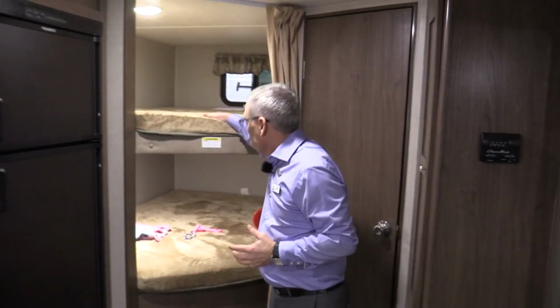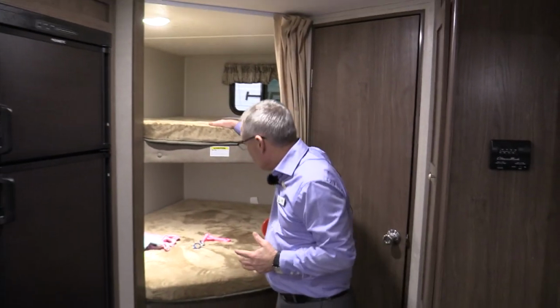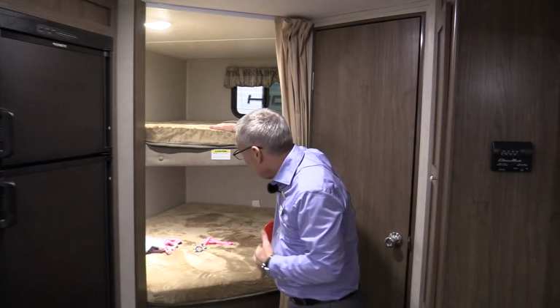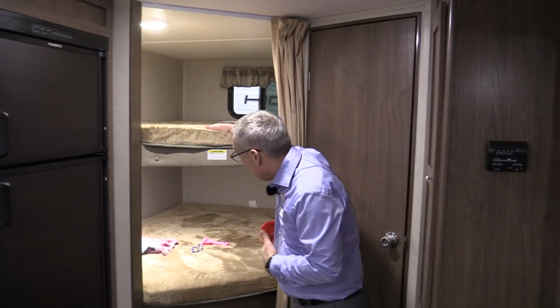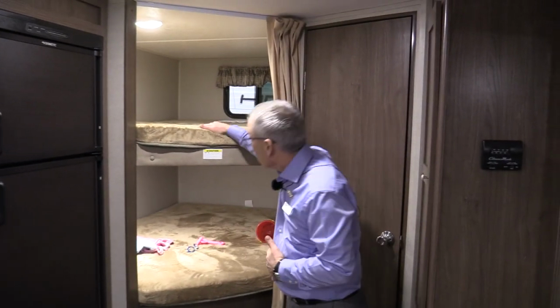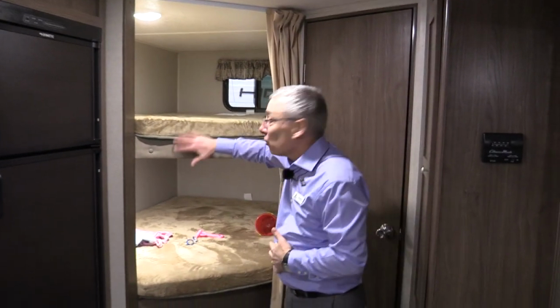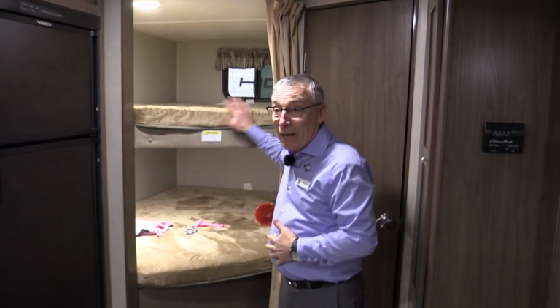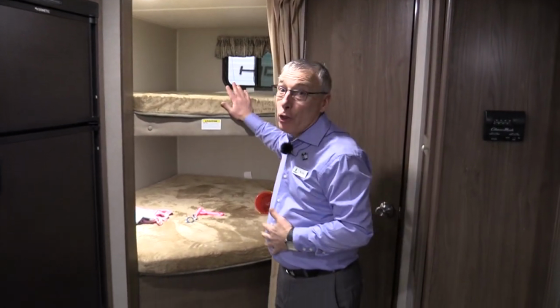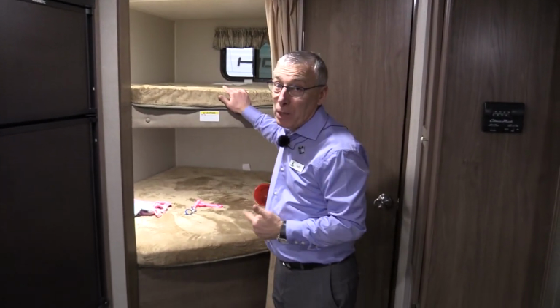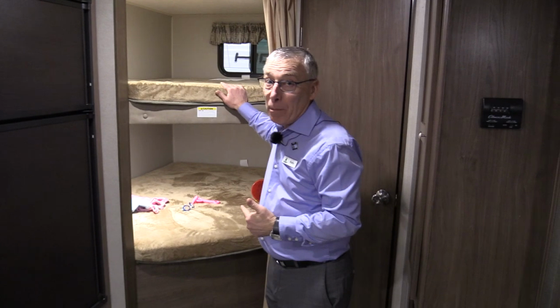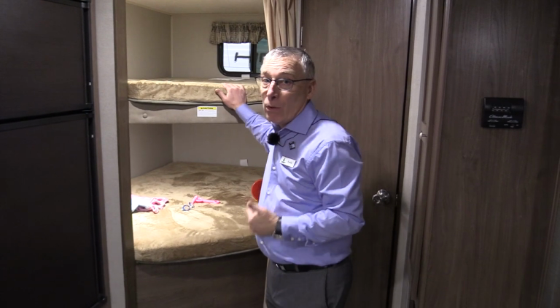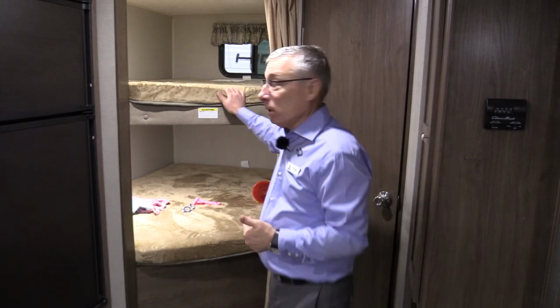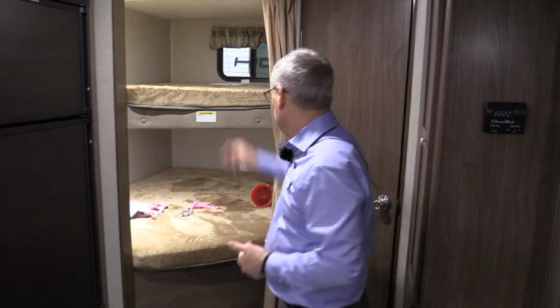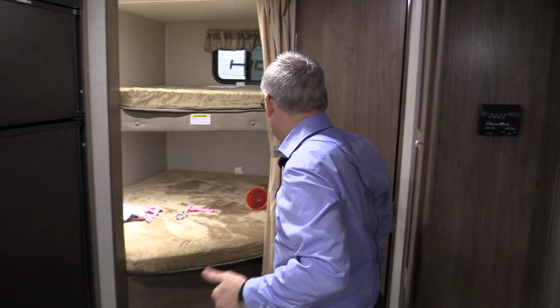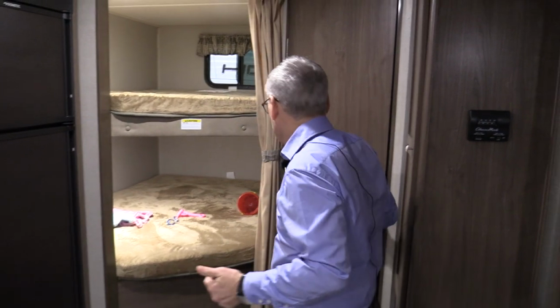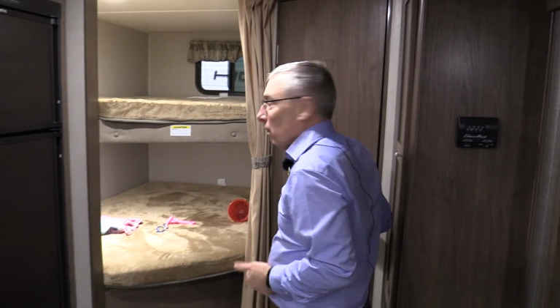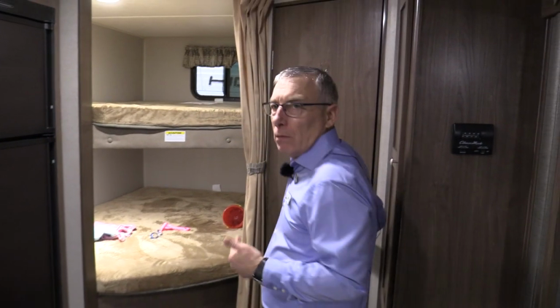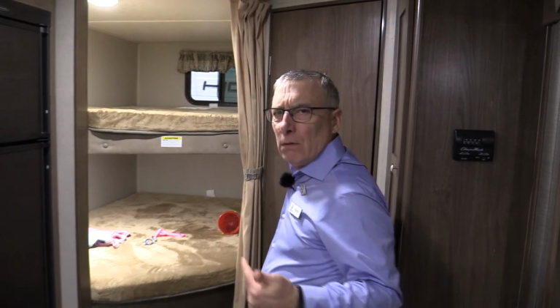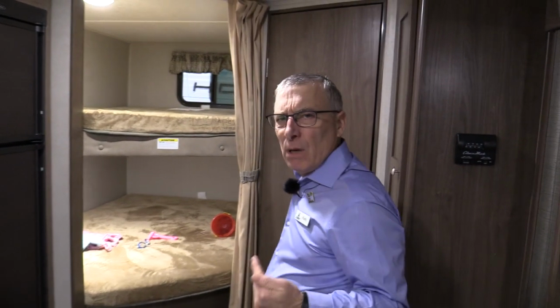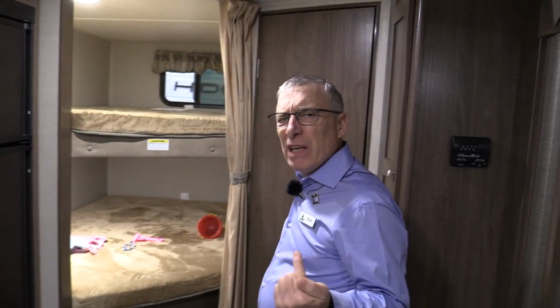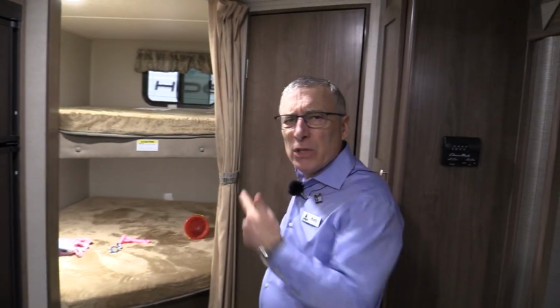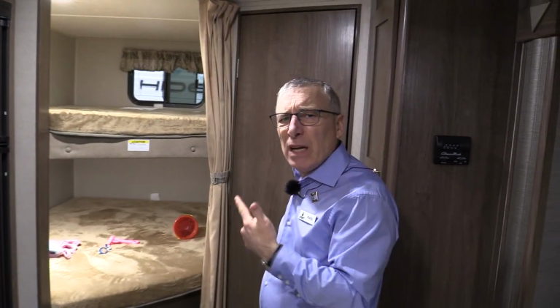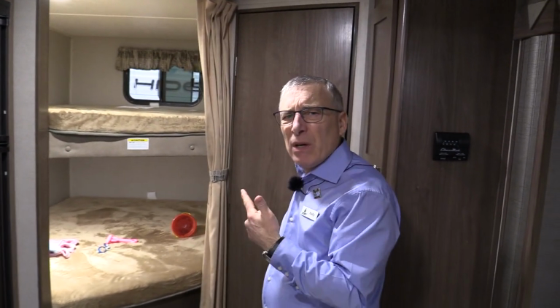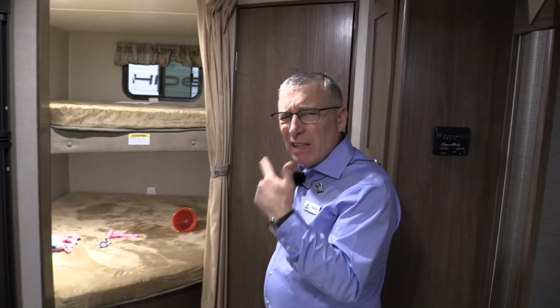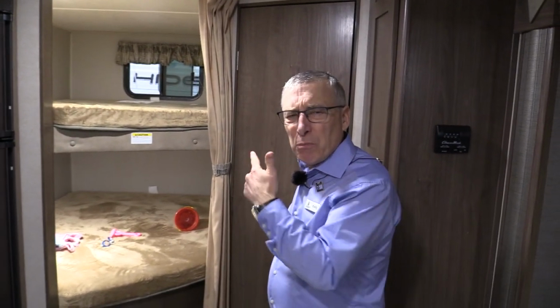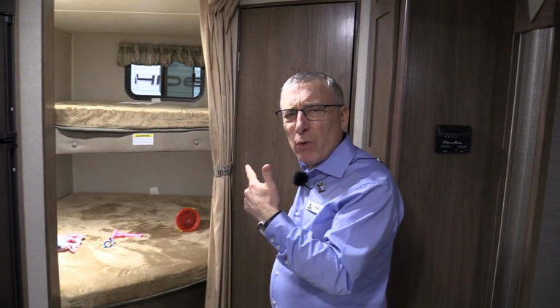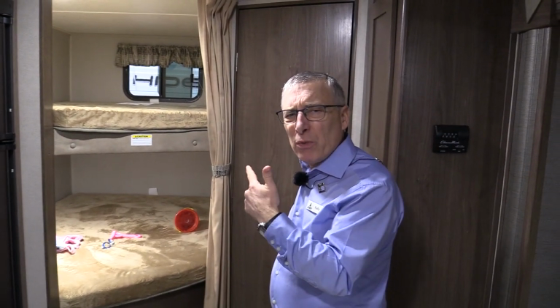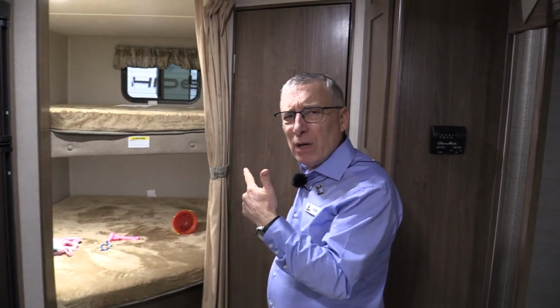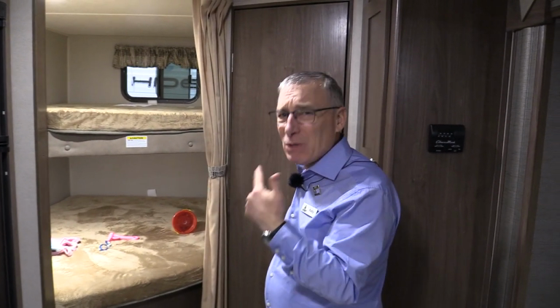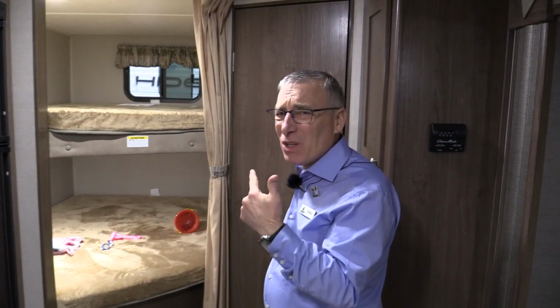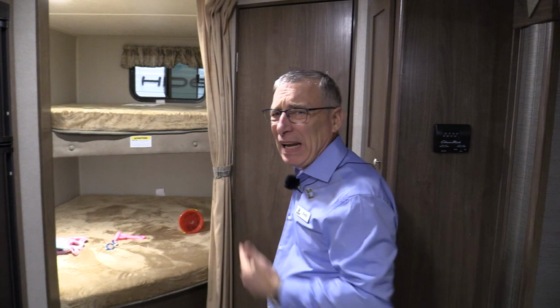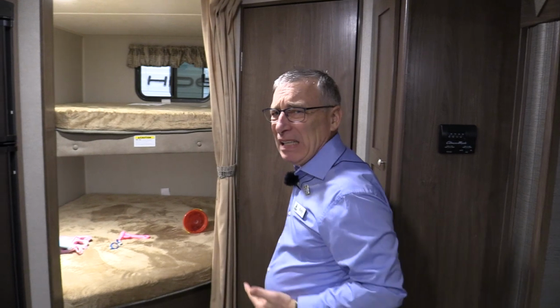Nice big bunks, and this is rated at 300 pounds. How many kids could you get up there before you had 300 pounds? That's a lot of kids.